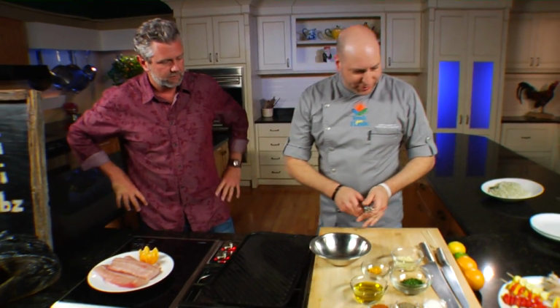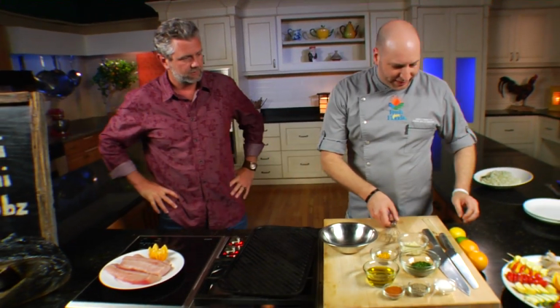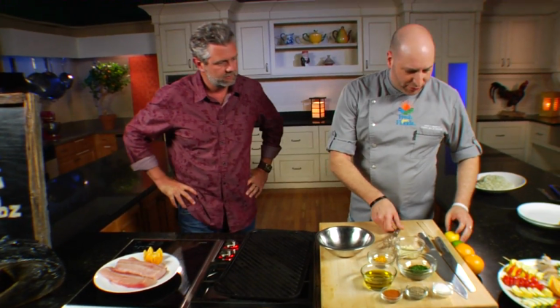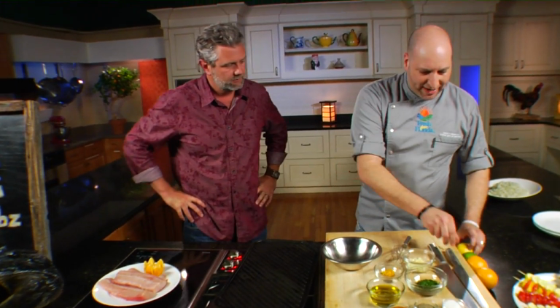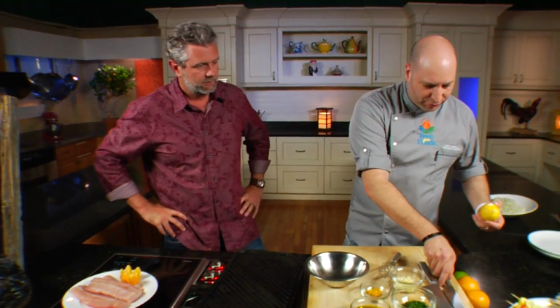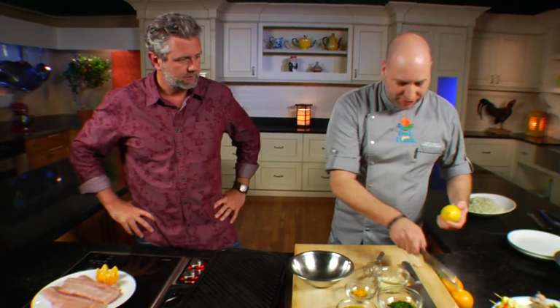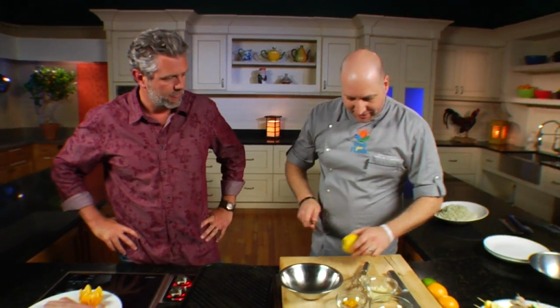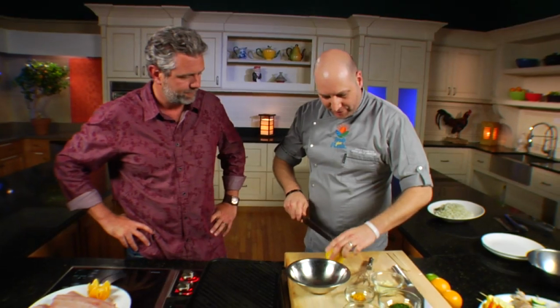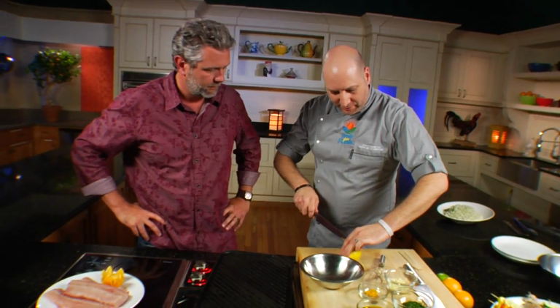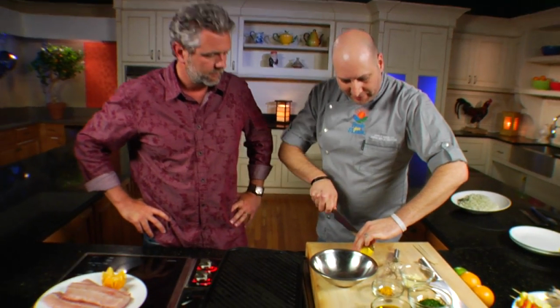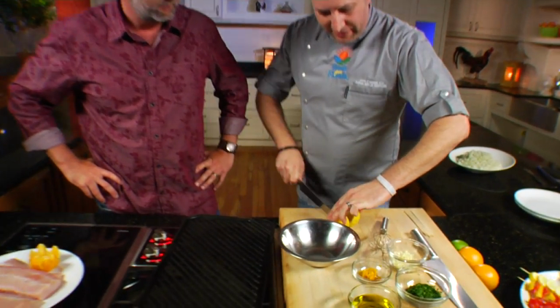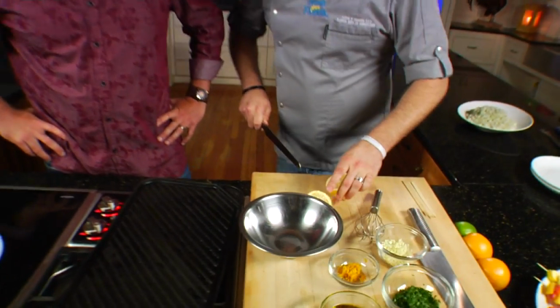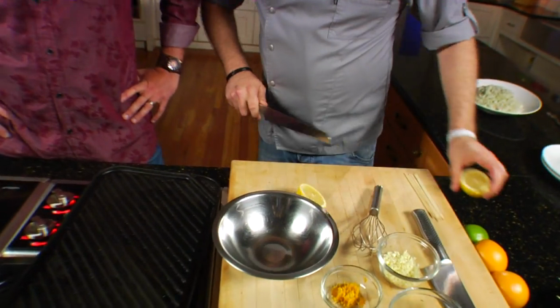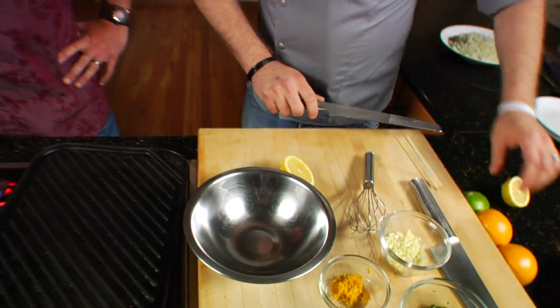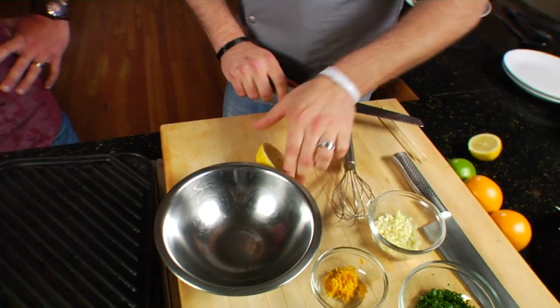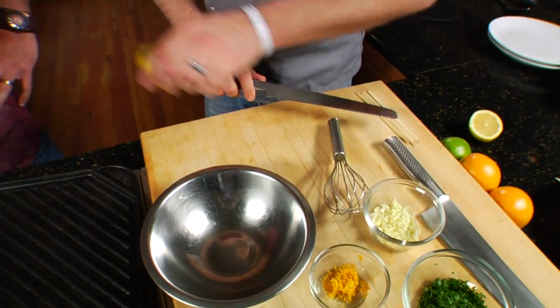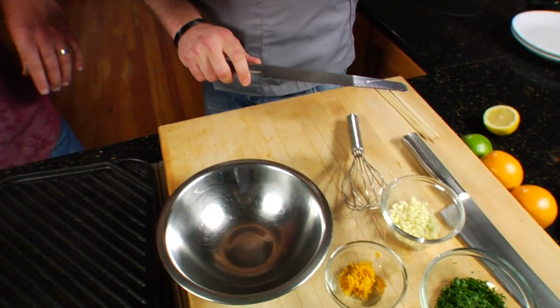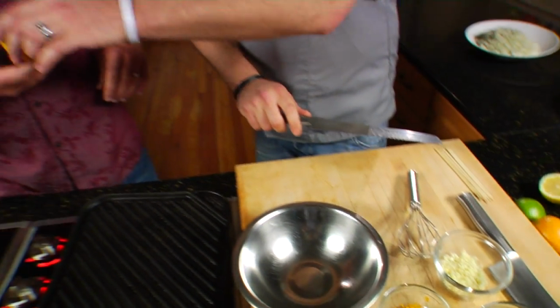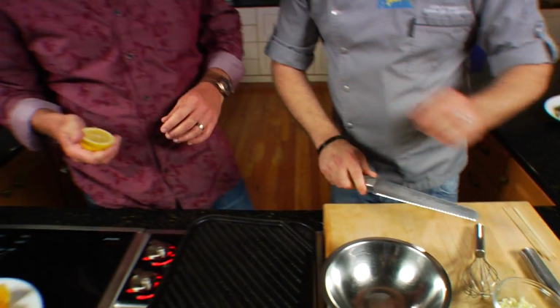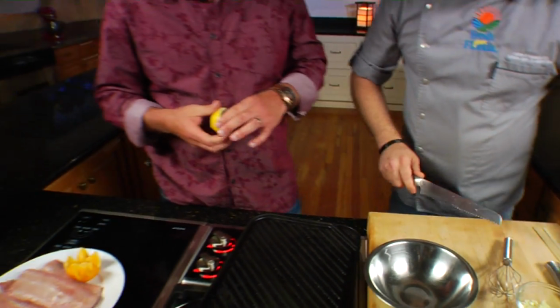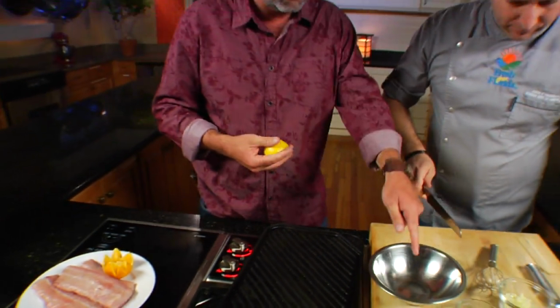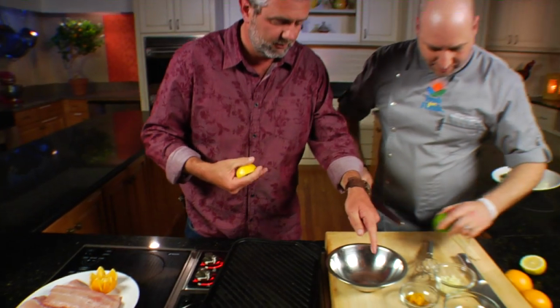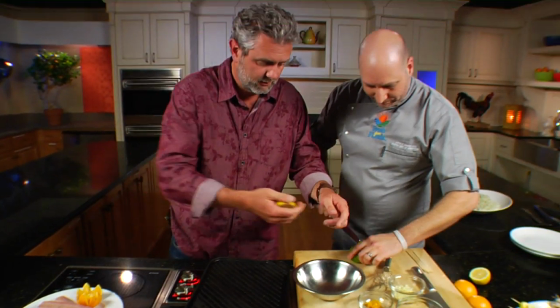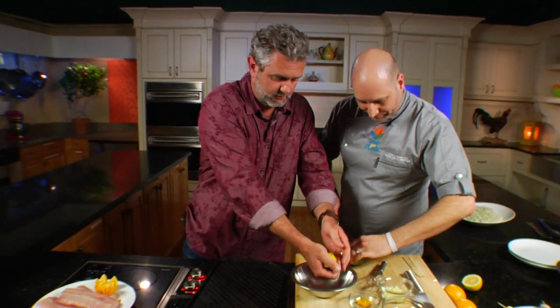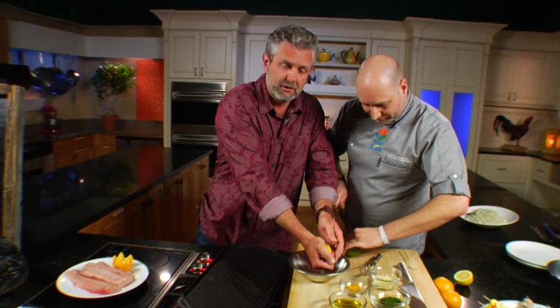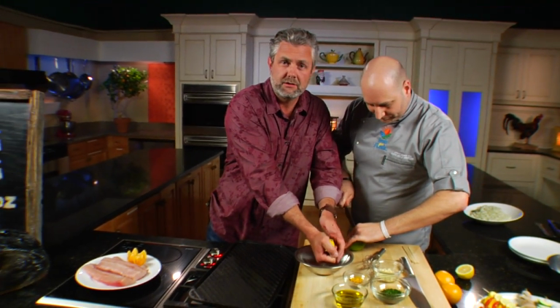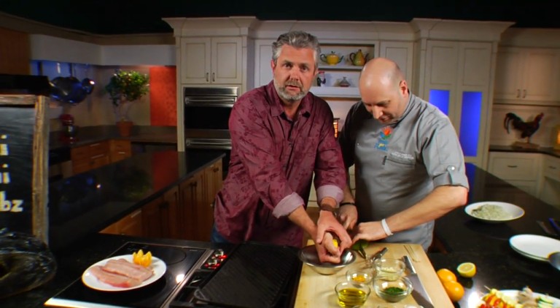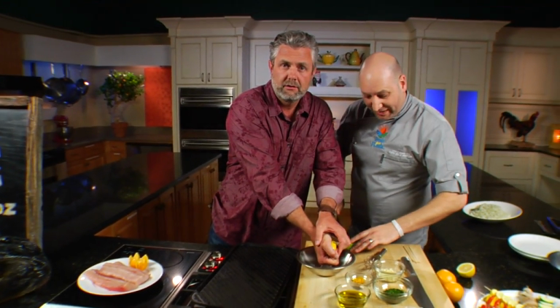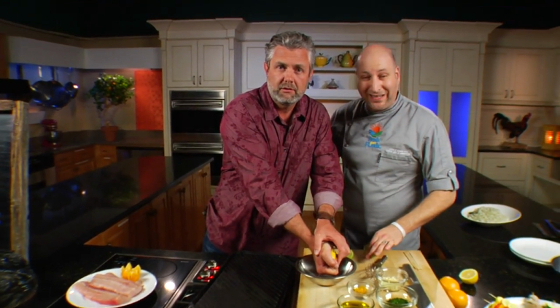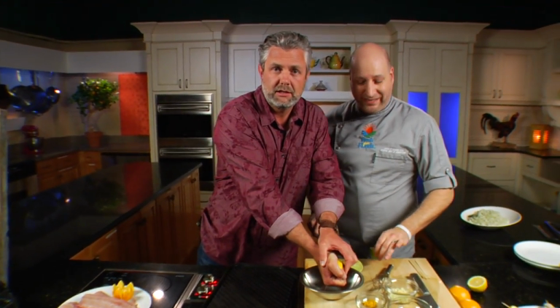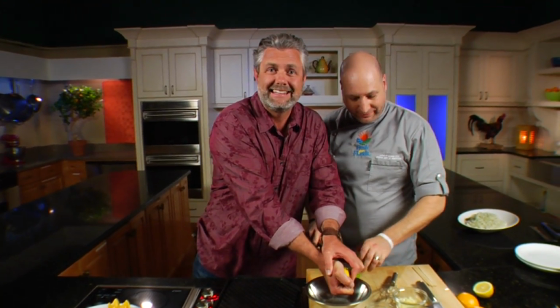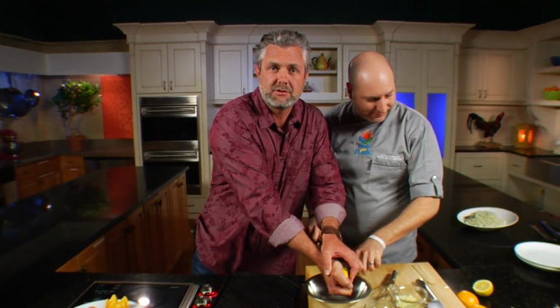The first thing we need to do to make our kebabs is to make our sauce — and it's going to be a full-on sauce. First, we have citrus, which is the base of our sauce. I'm going to cut this lemon here, and I'm going to let you start getting squeezy — right in the bowl. Seeds or no seeds? No seeds, please. Seedless juice.